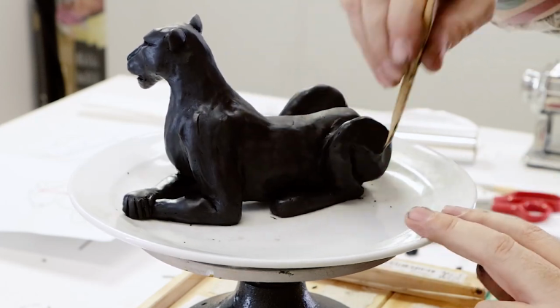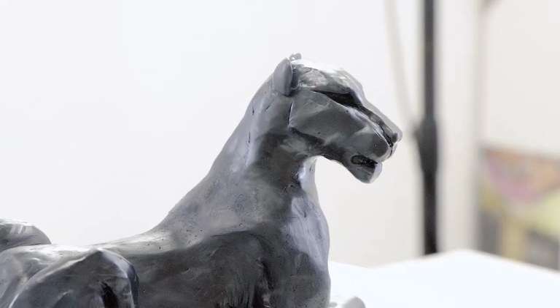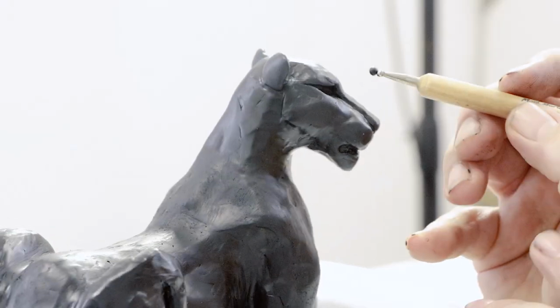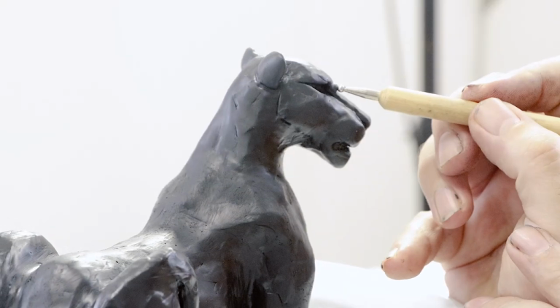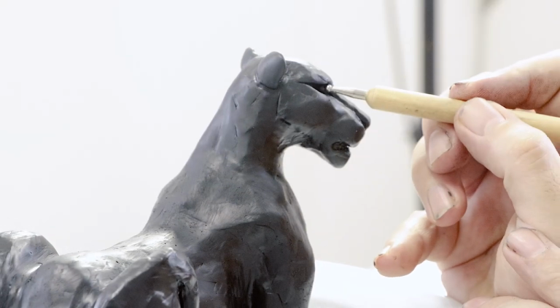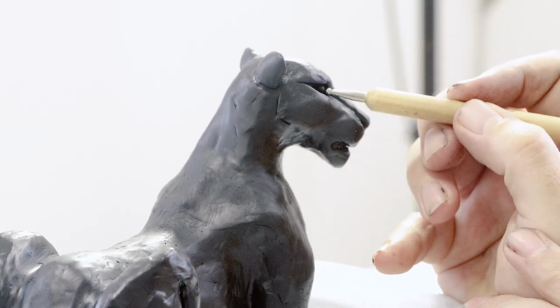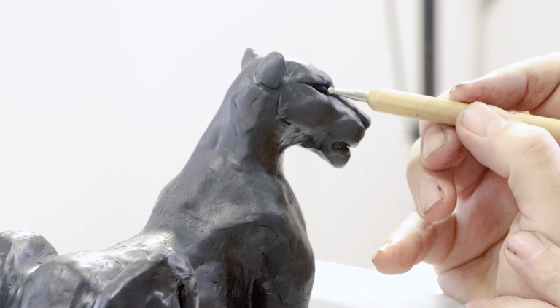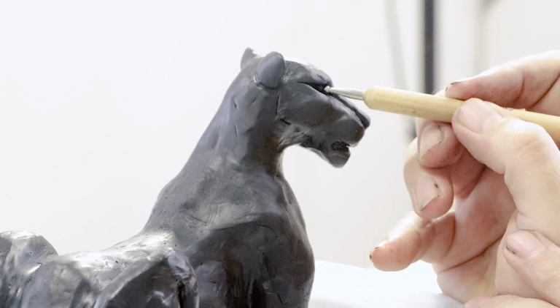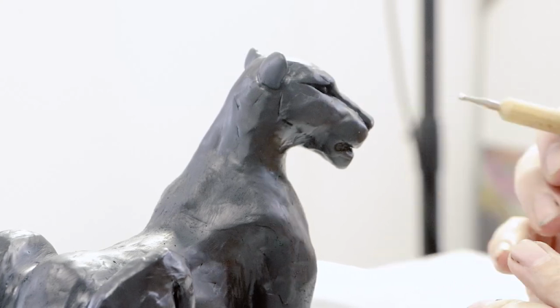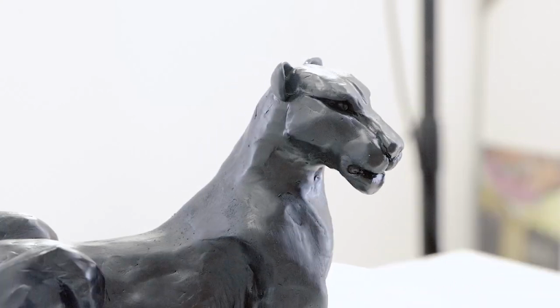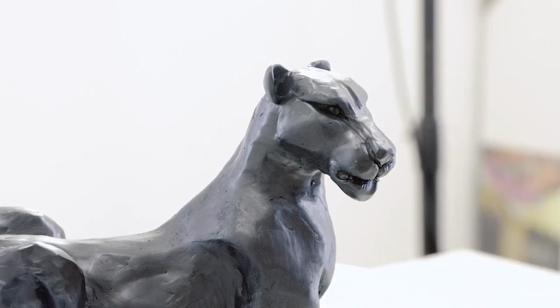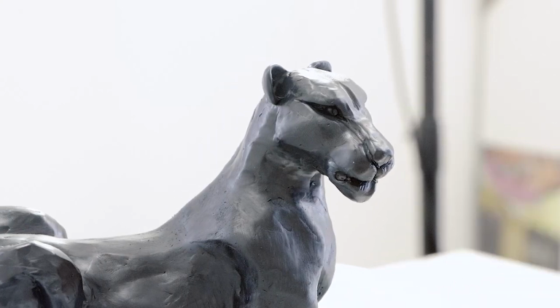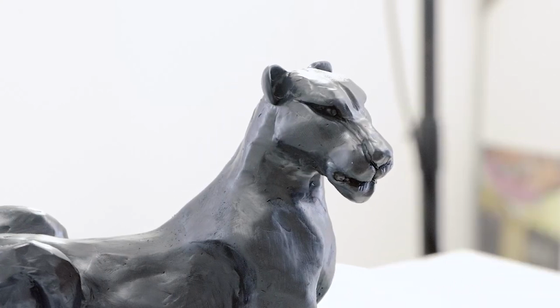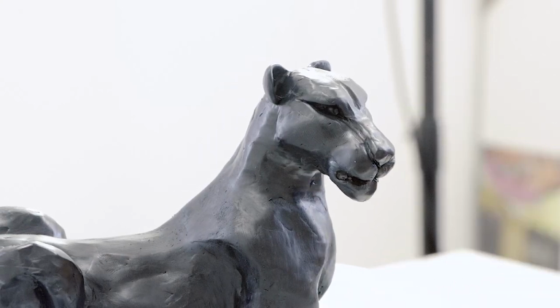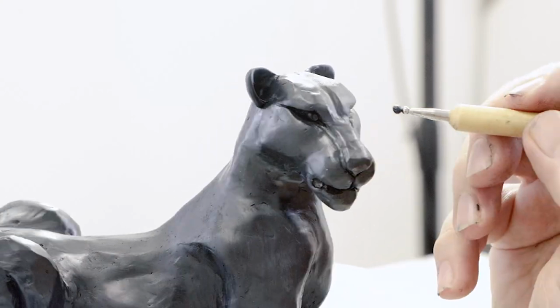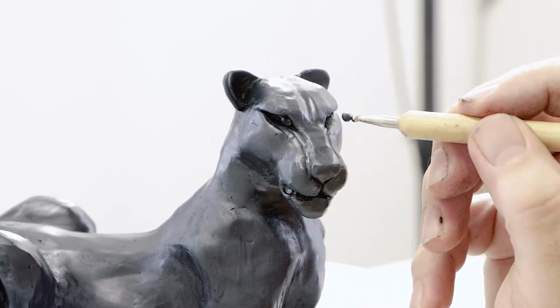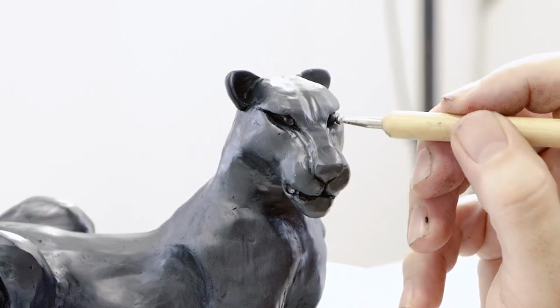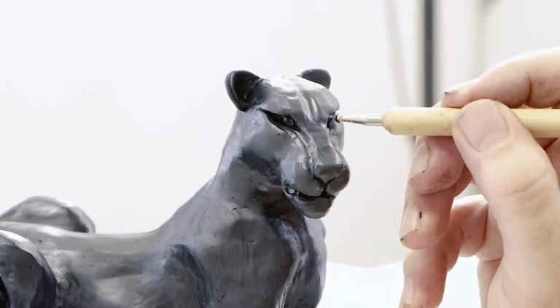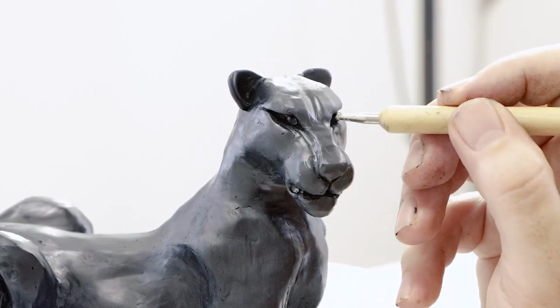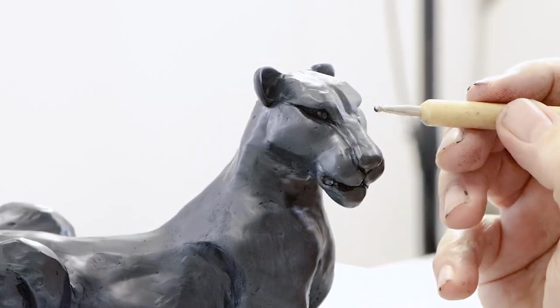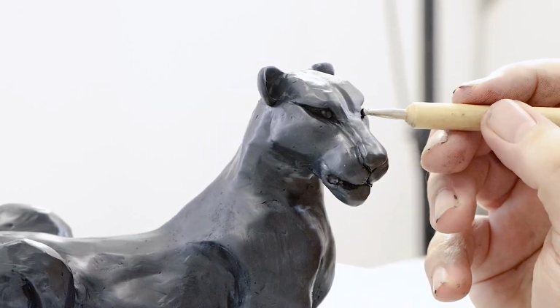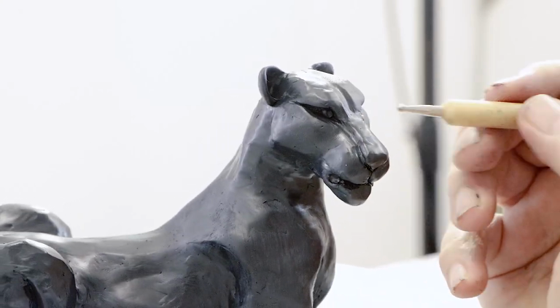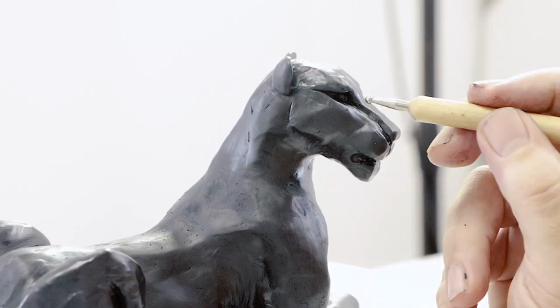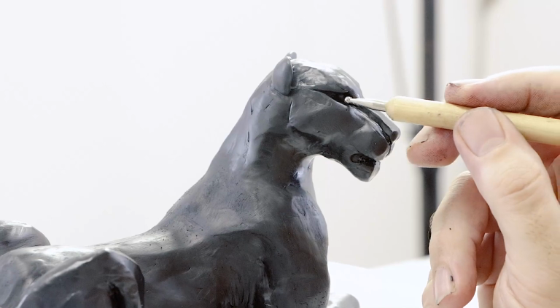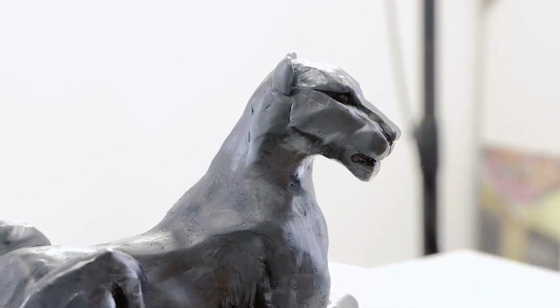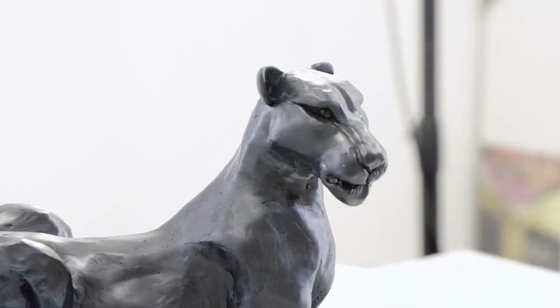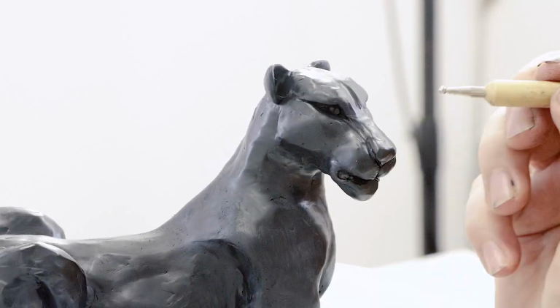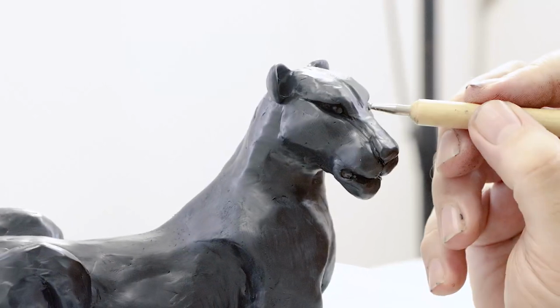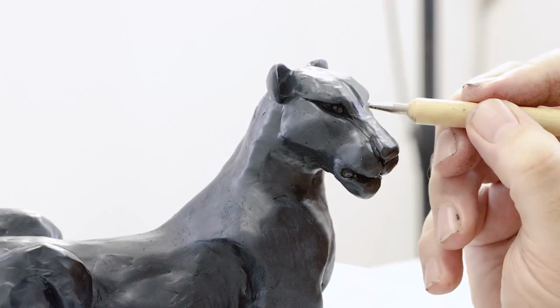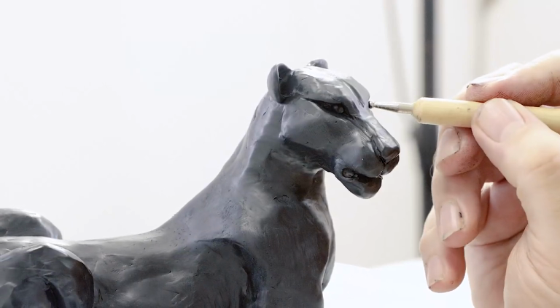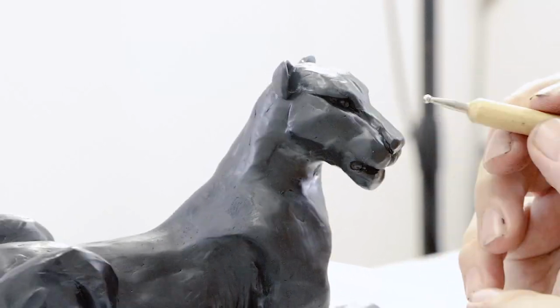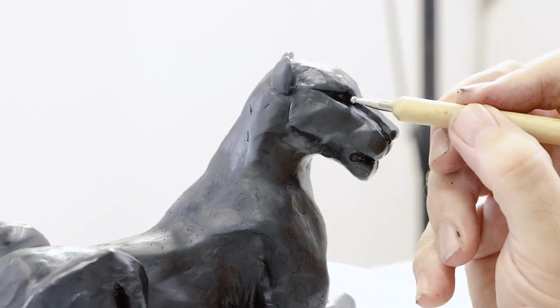The sculpture can now receive its final baking. This time it is baked for an hour and a half at 130 degrees Celsius — and voilà.